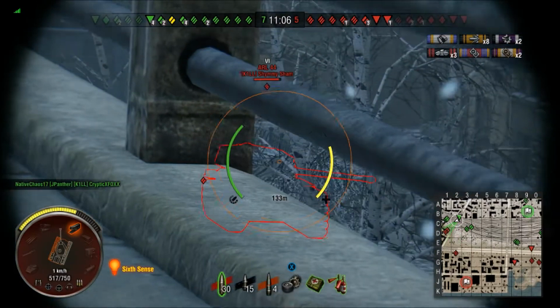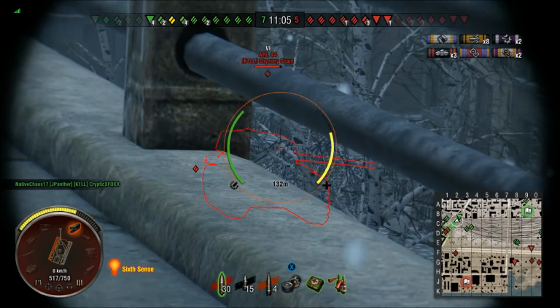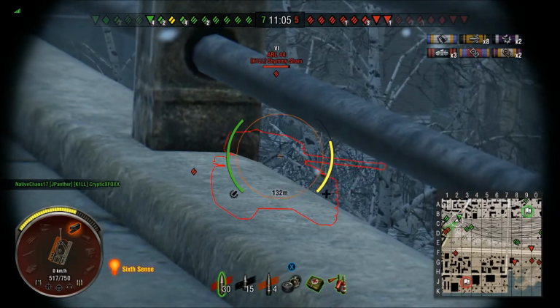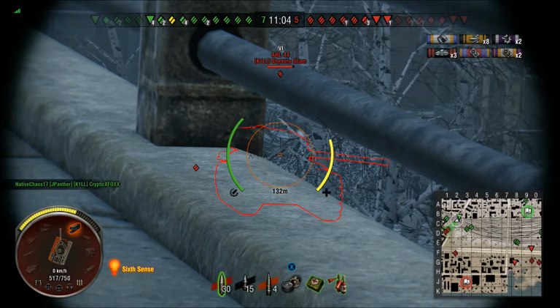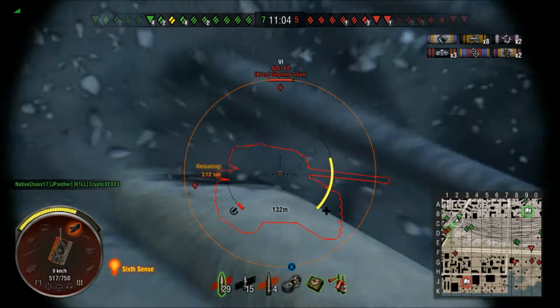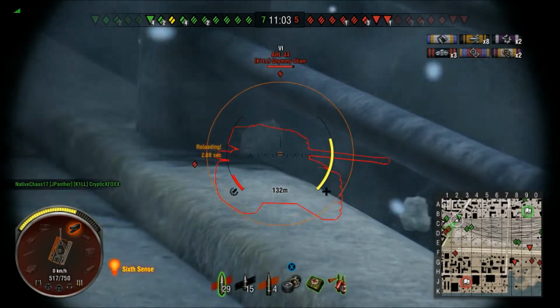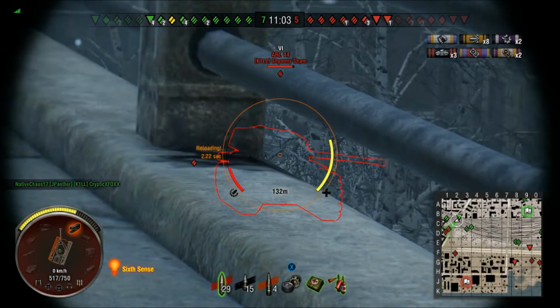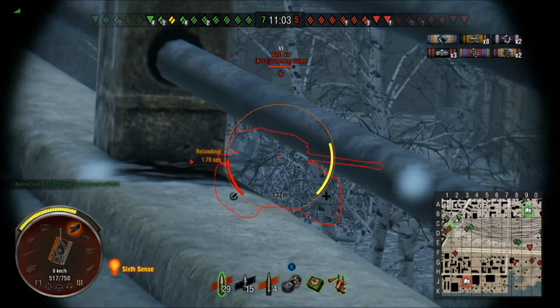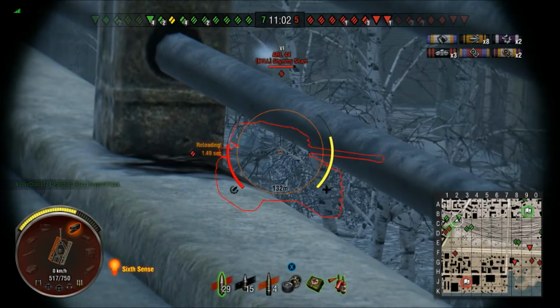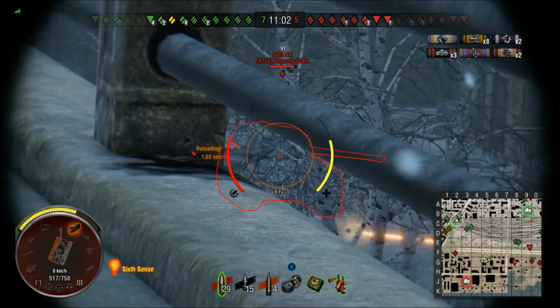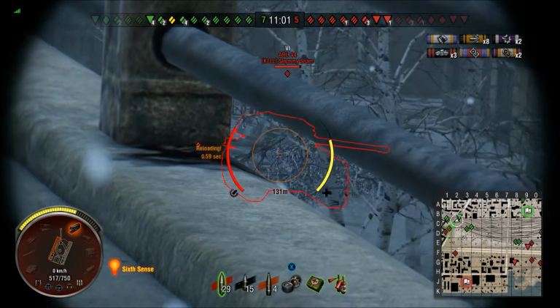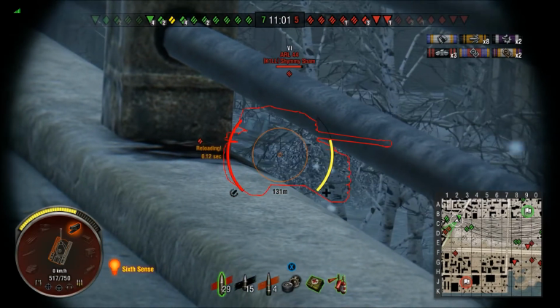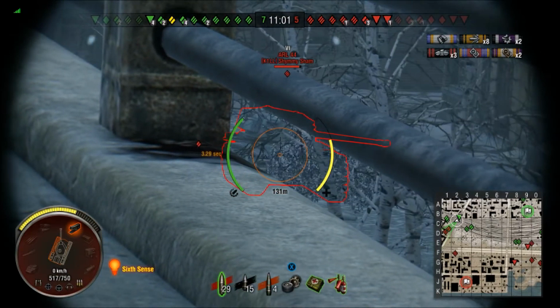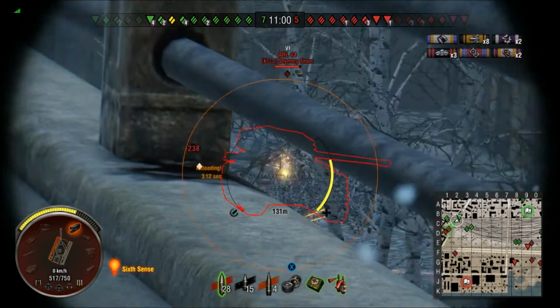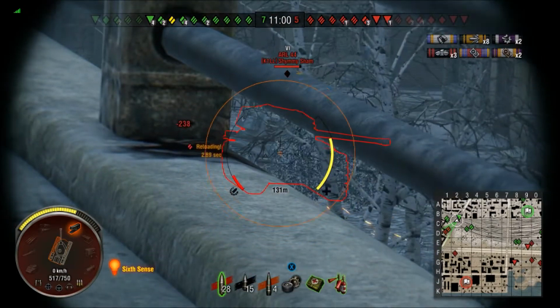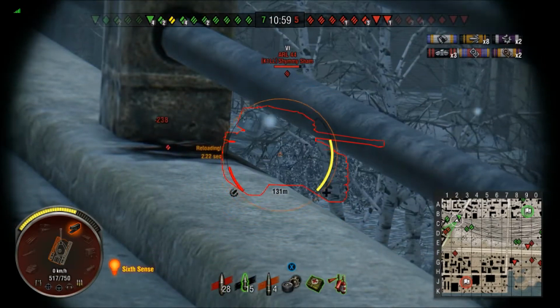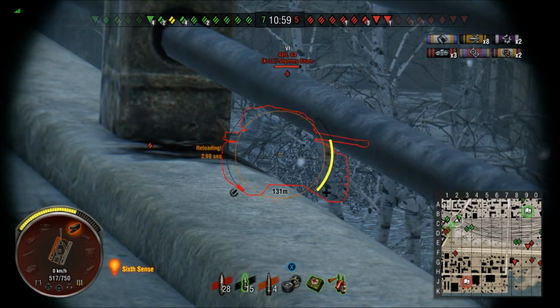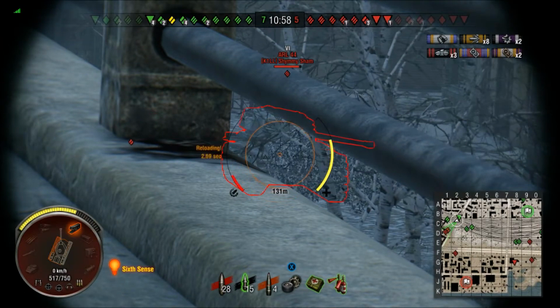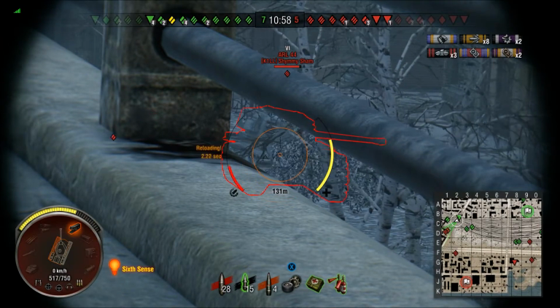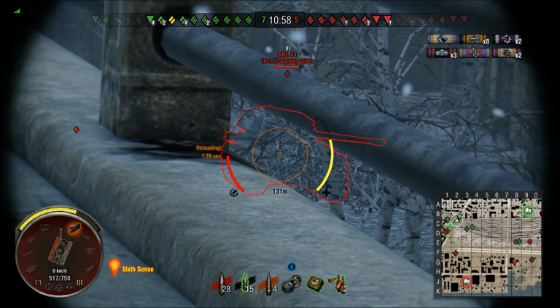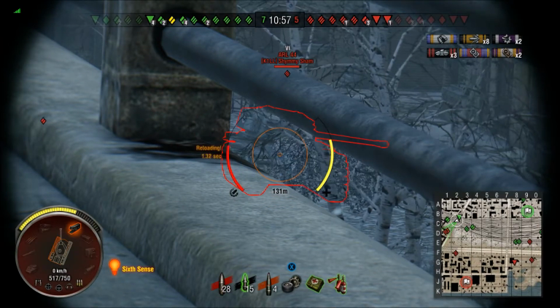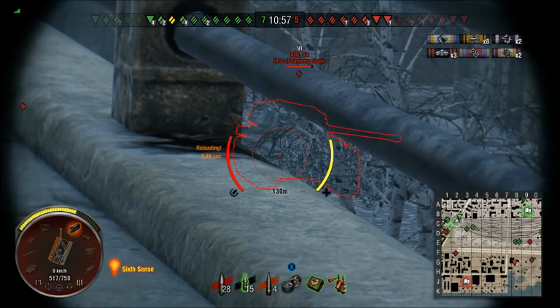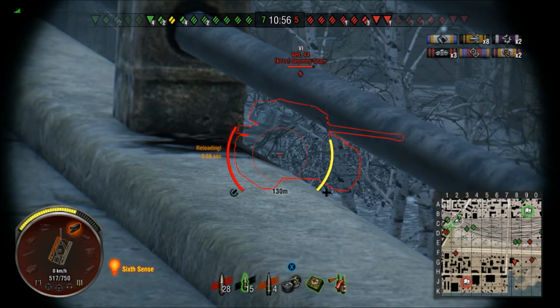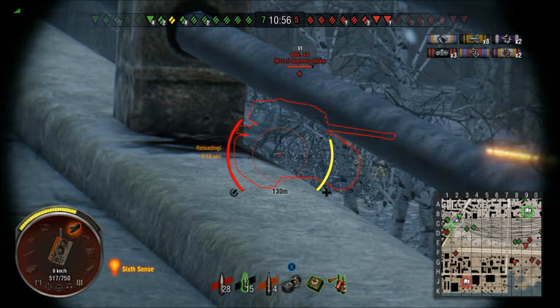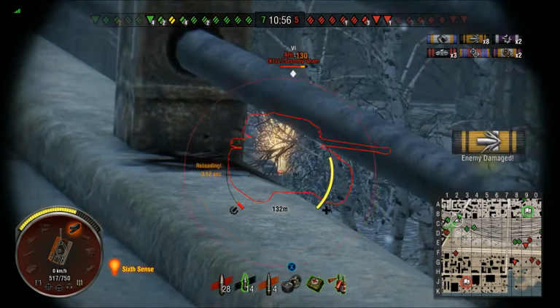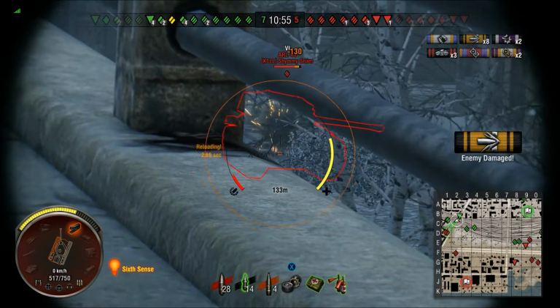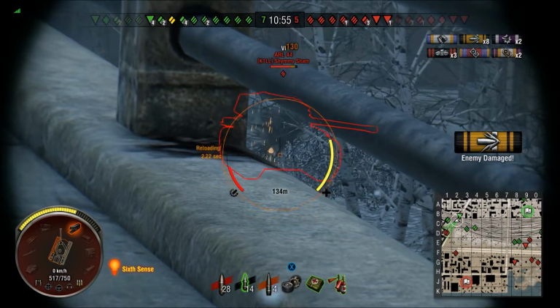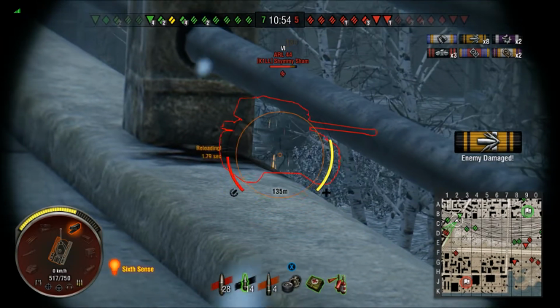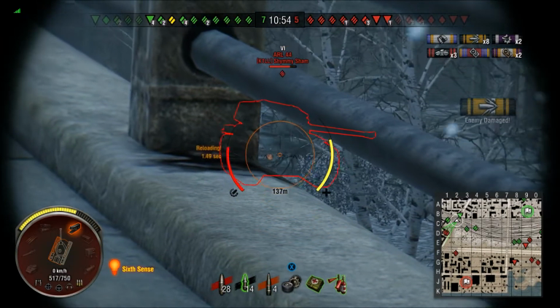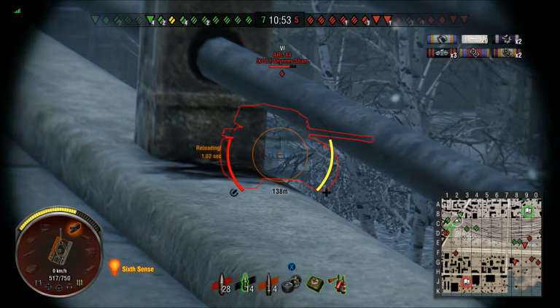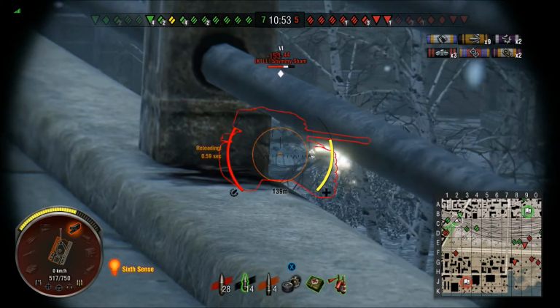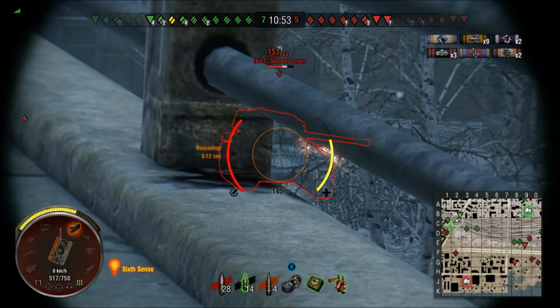Once again, it's a two-on-two fight down low here, so we're going to try and tilt those odds in our favor — being the third tank, providing some extra fire. But I'm bouncing off the front plate of this ARL, the tier 6 French heavy tank.